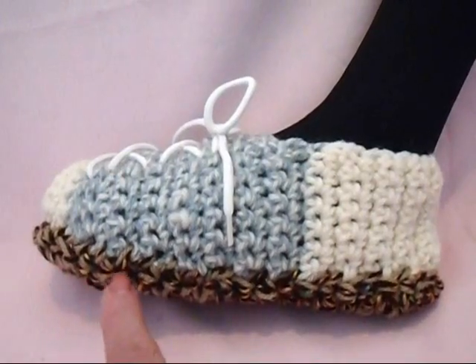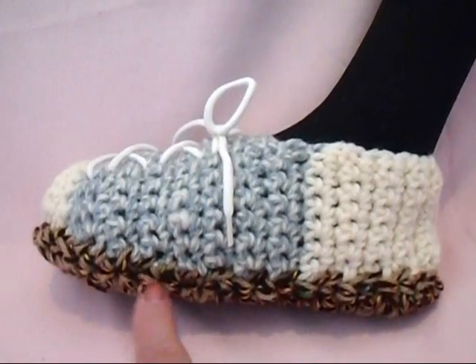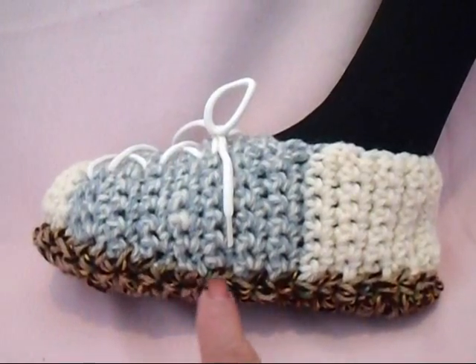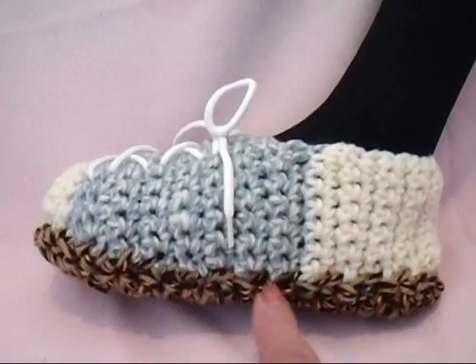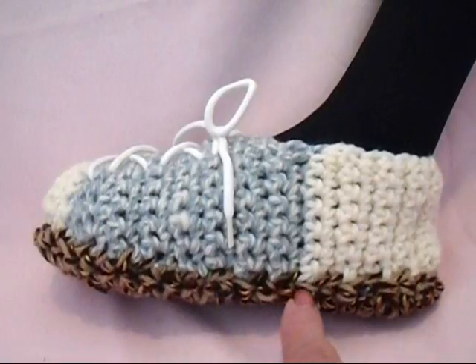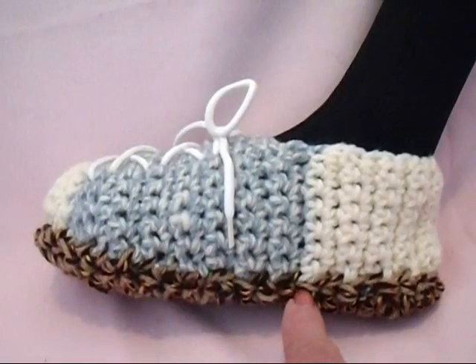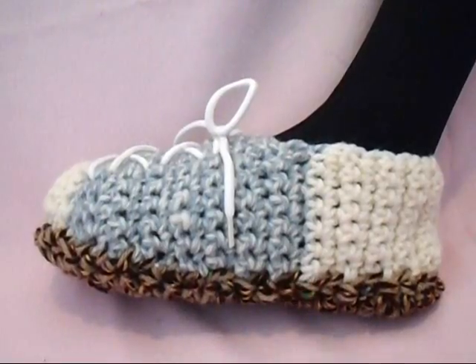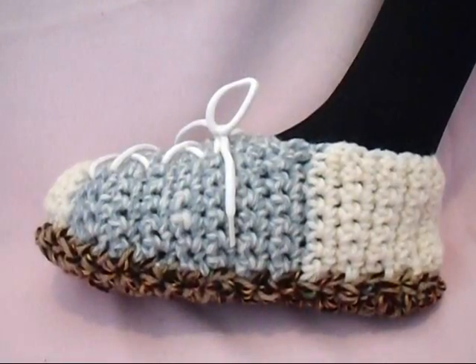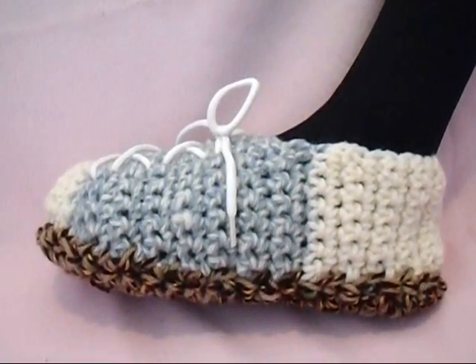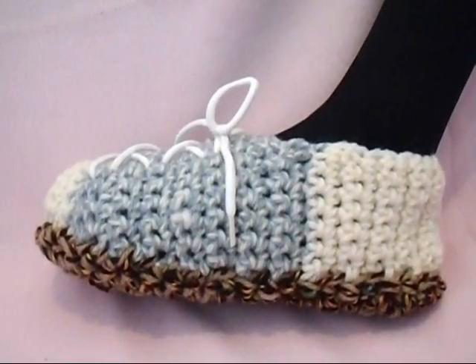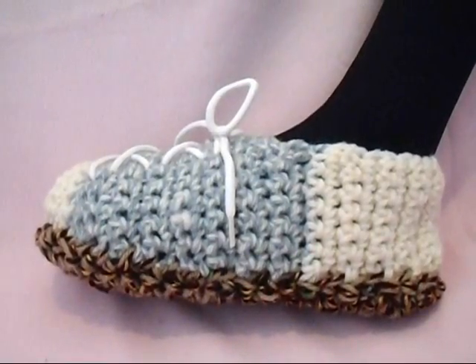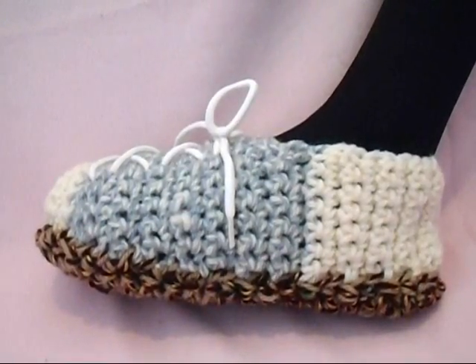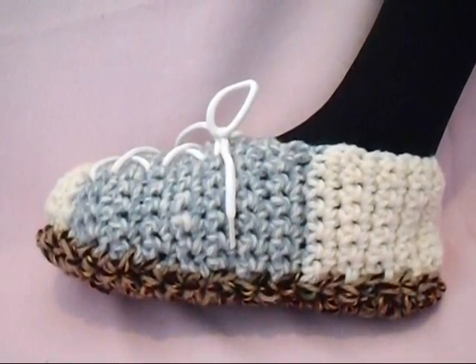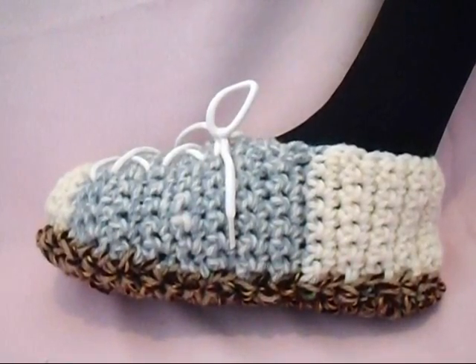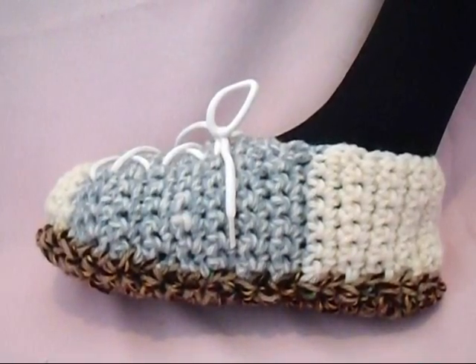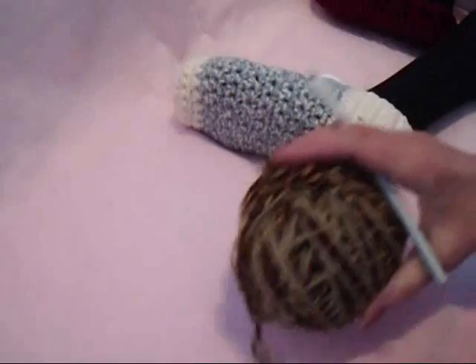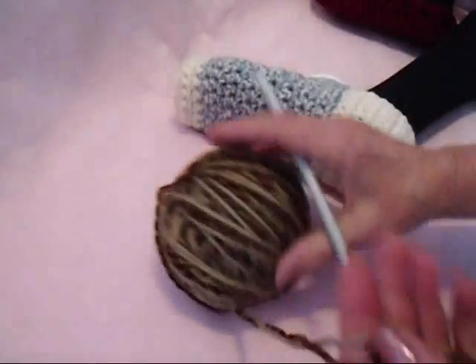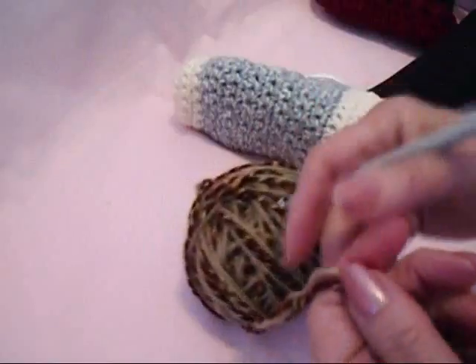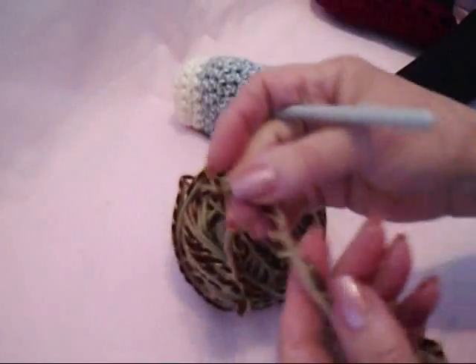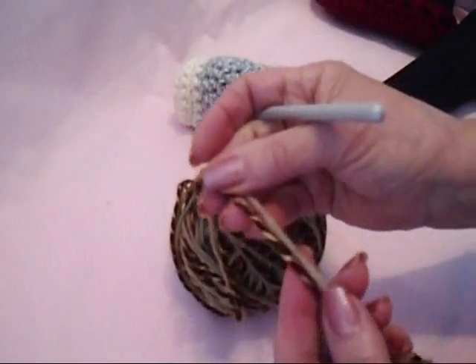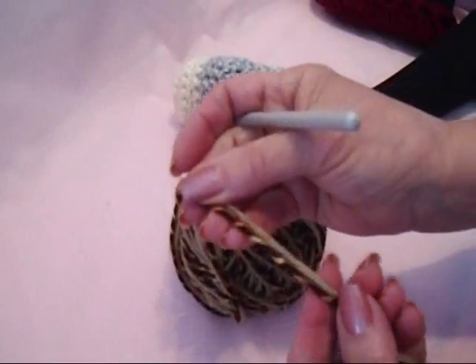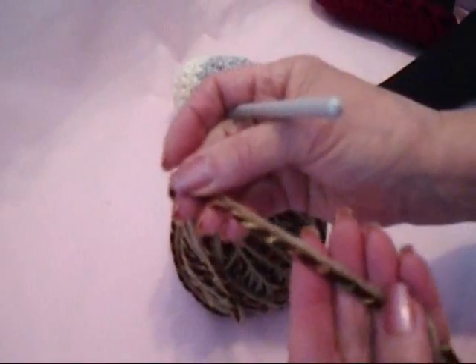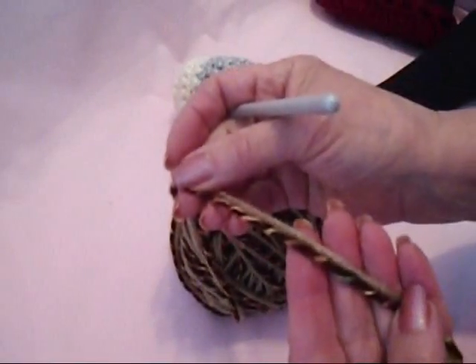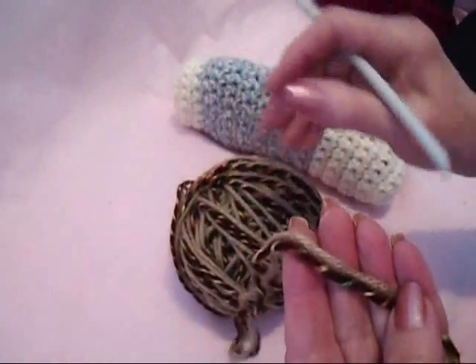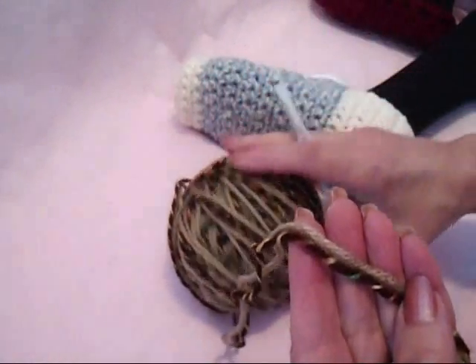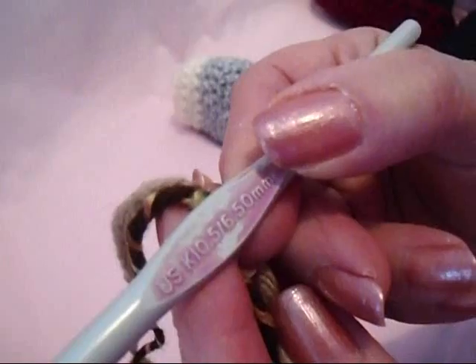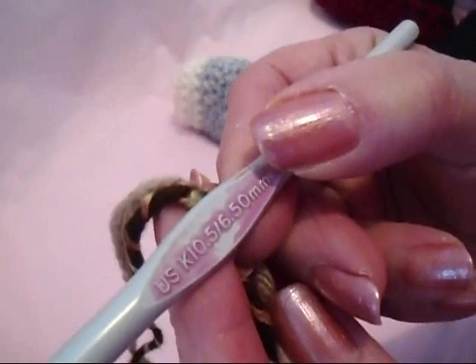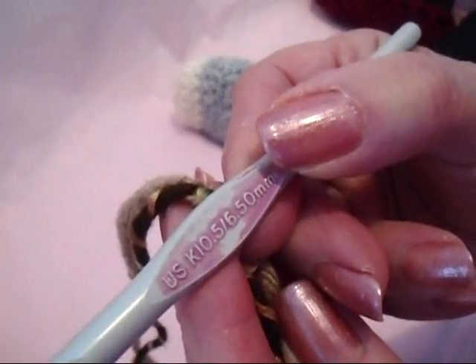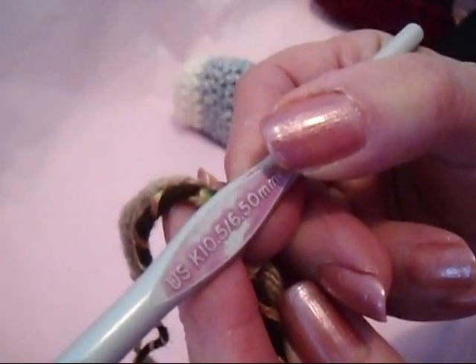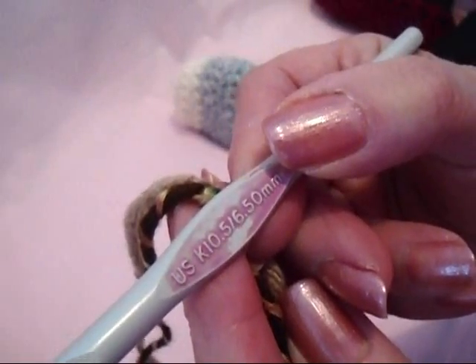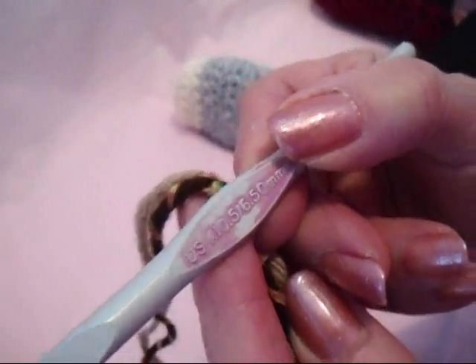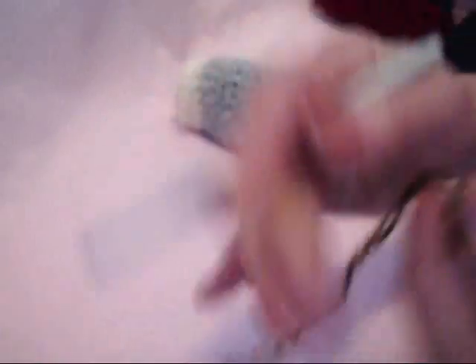I'm going to show you how to make double thick soles for the bottom of your slippers. I'm going to work with two strands of worsted weight yarn and a 6.5mm crochet hook.